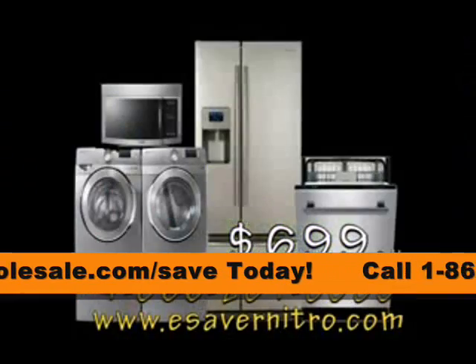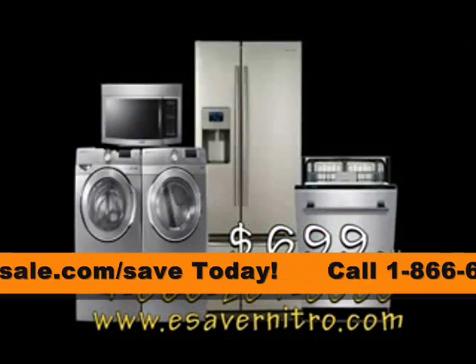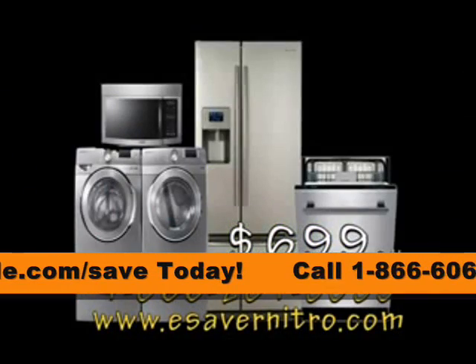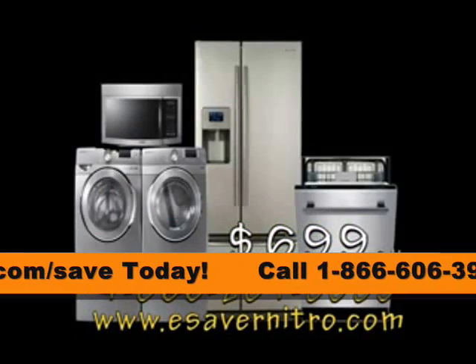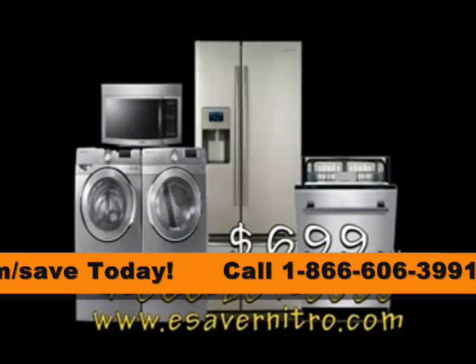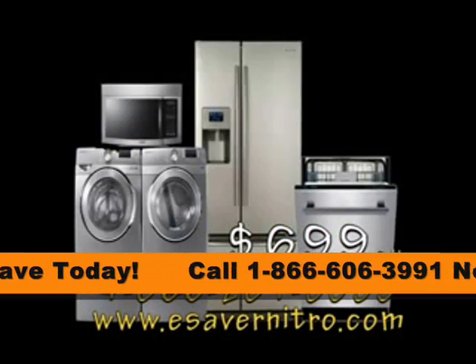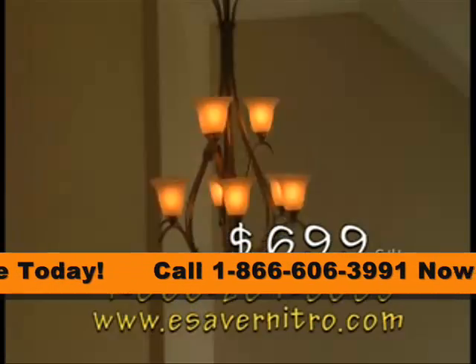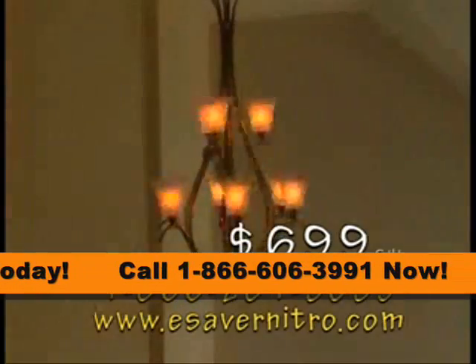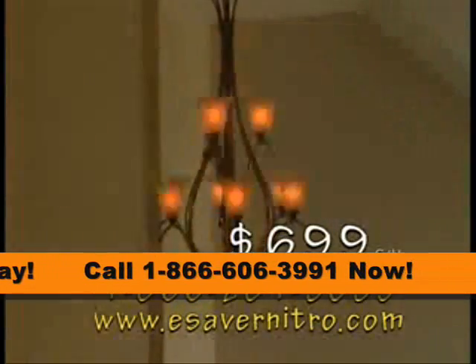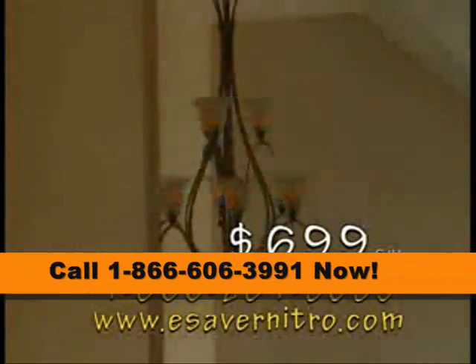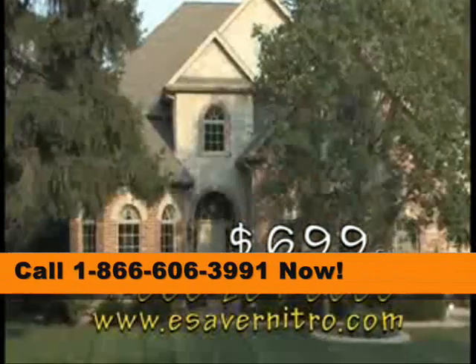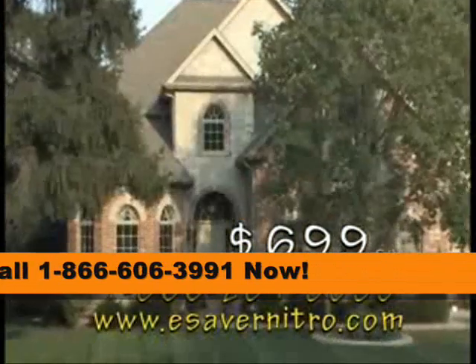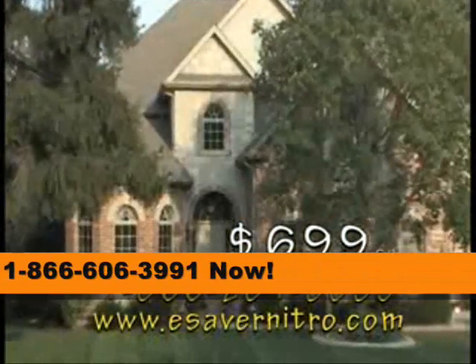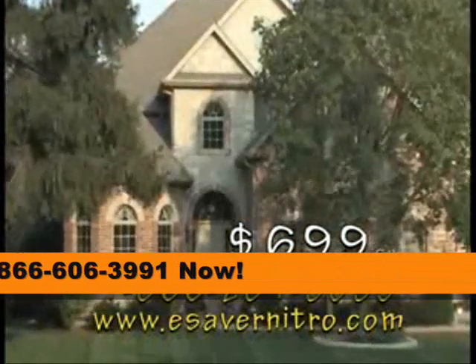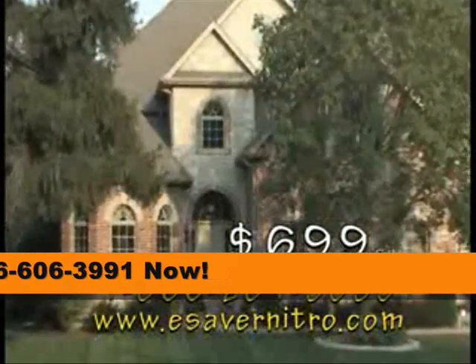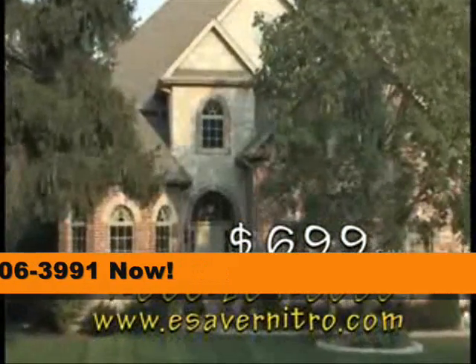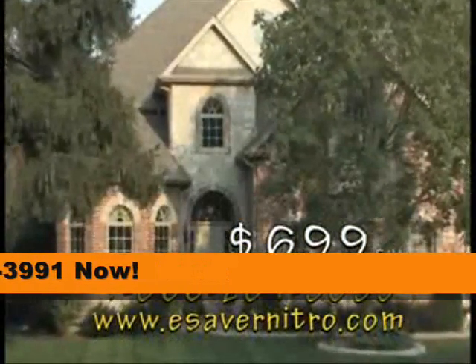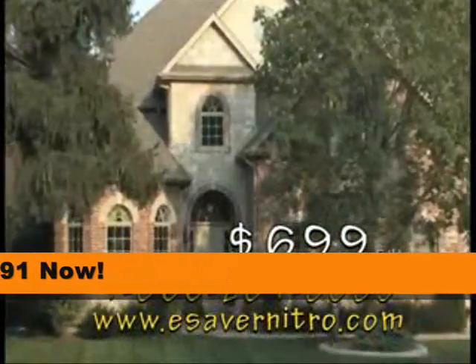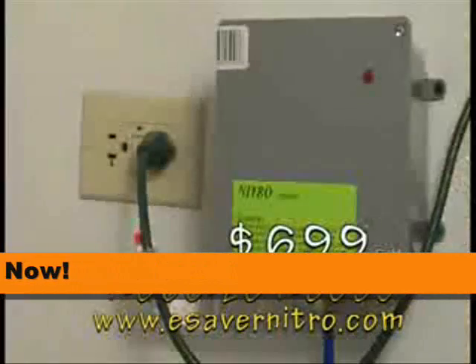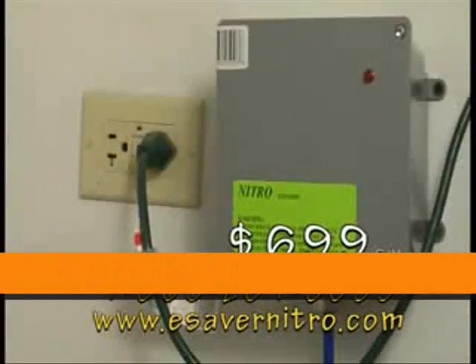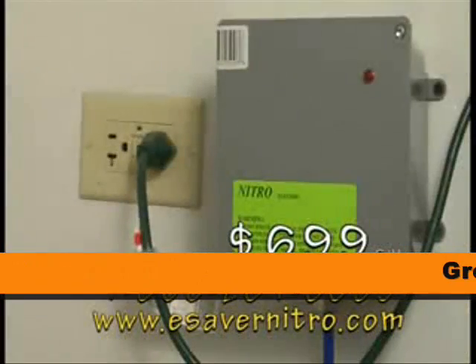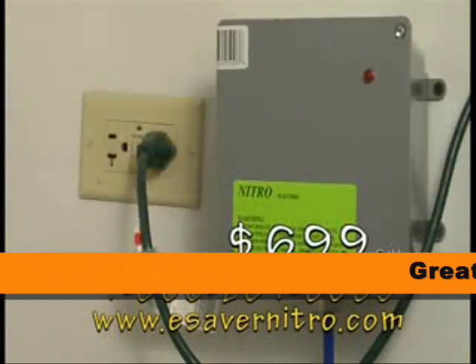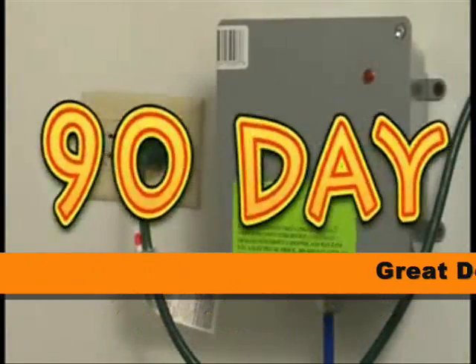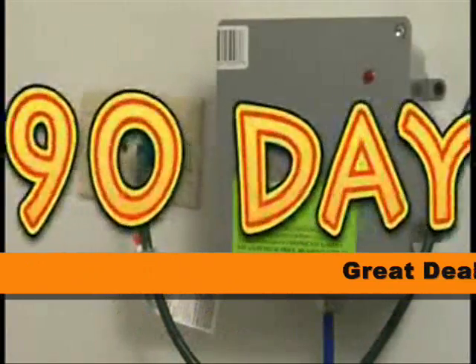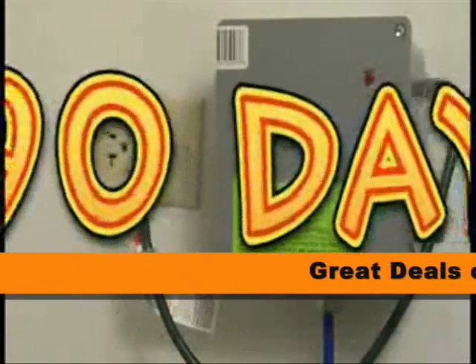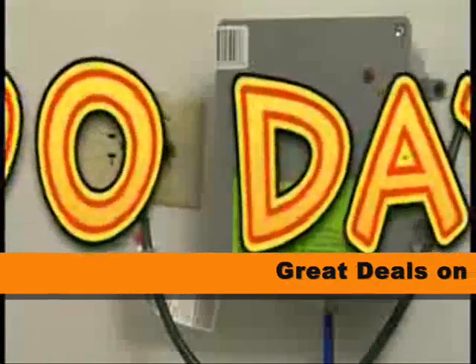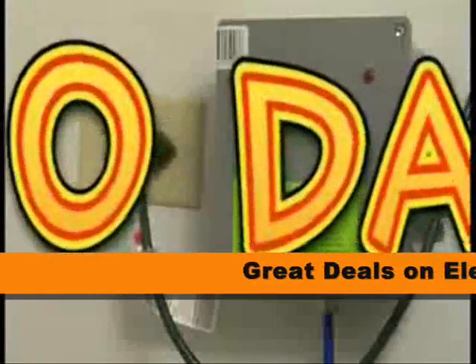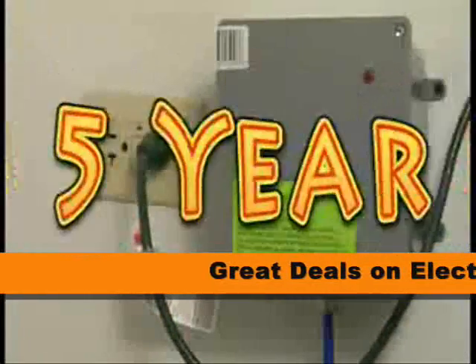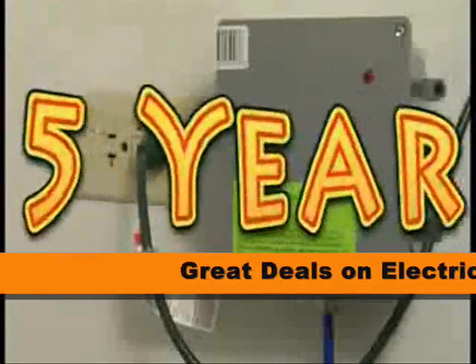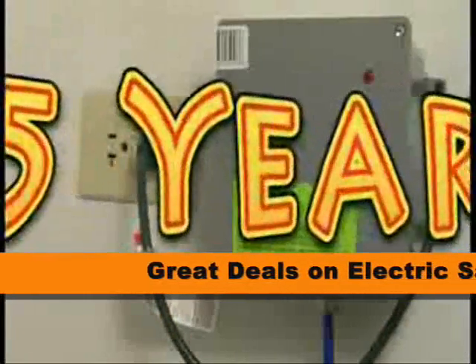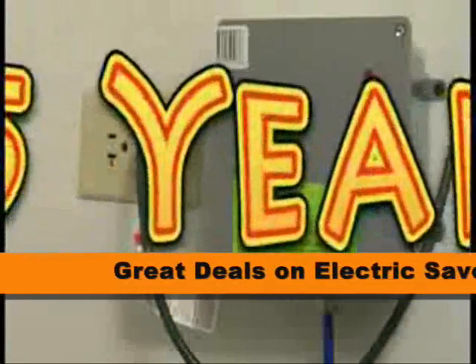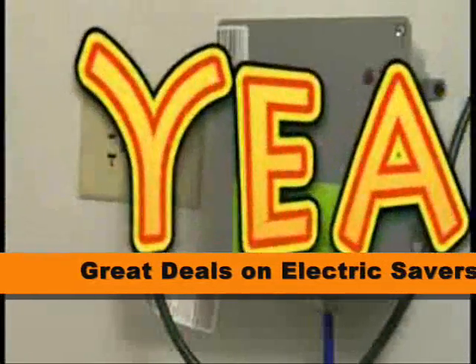The Nitro helps appliances last longer, keeps light from flickering, and acts as a surge protector for the entire house. The Nitro also comes with a 90-day guarantee and a 5-year warranty.